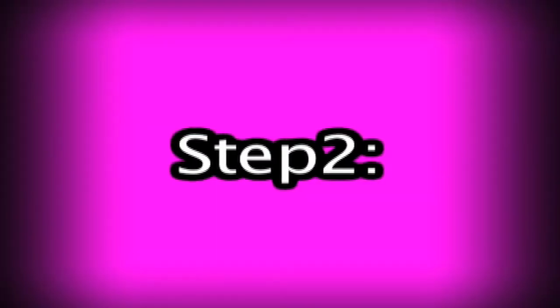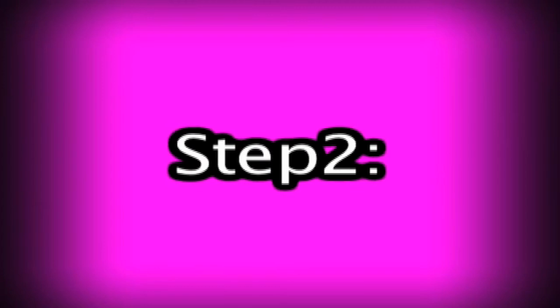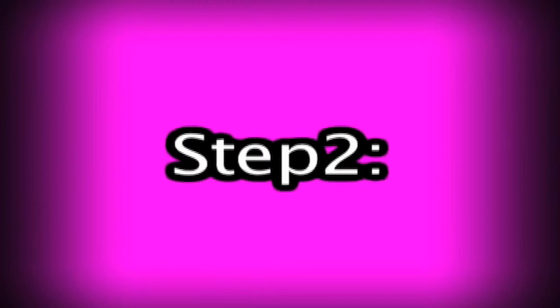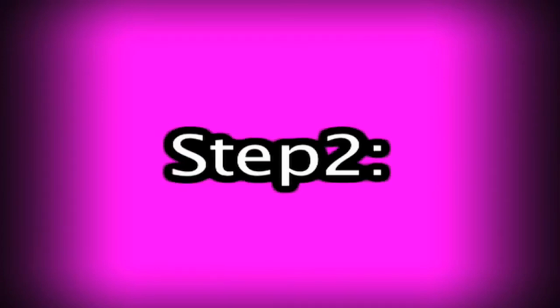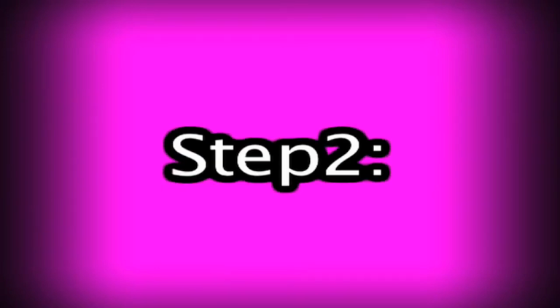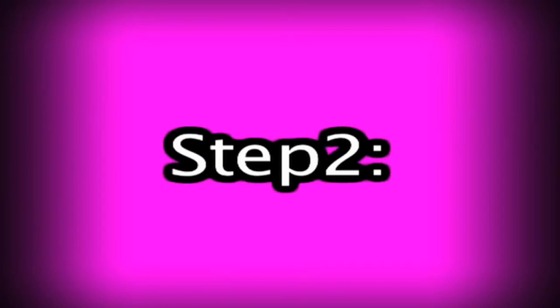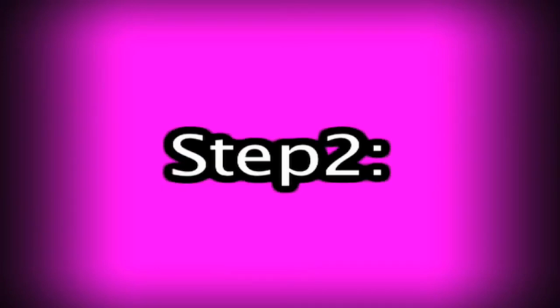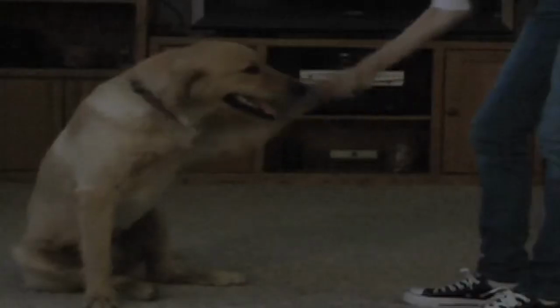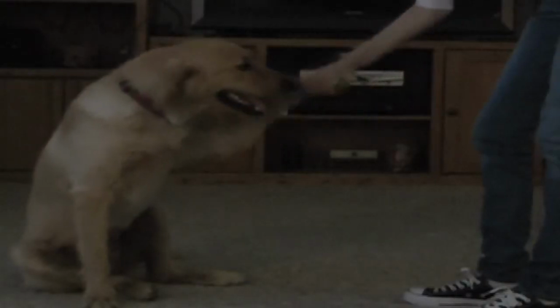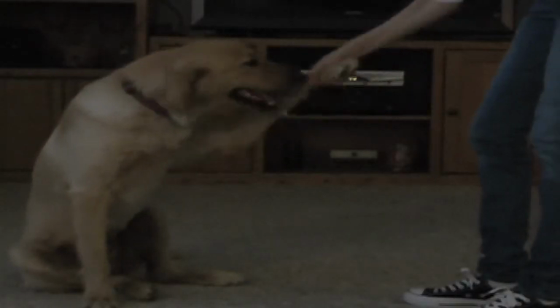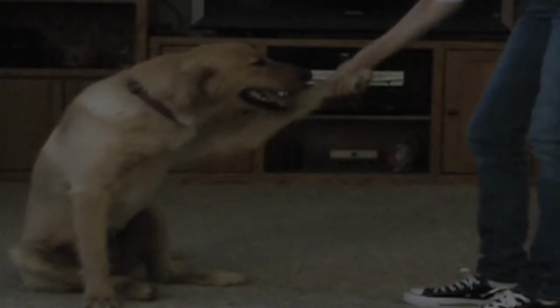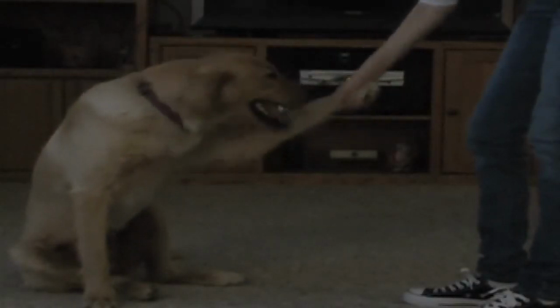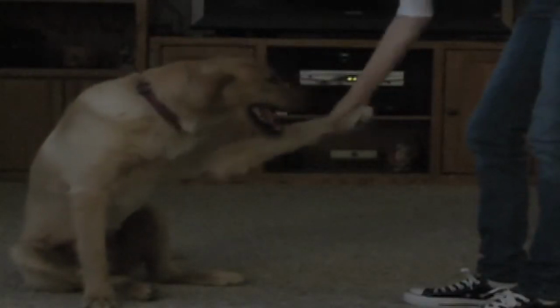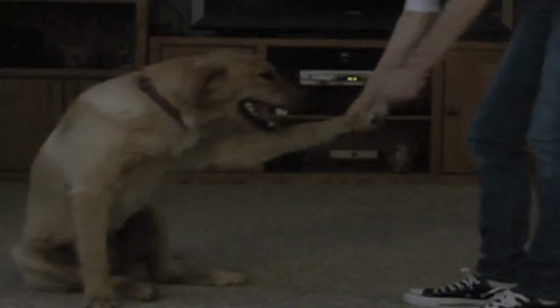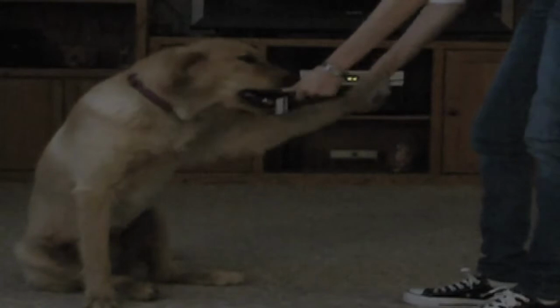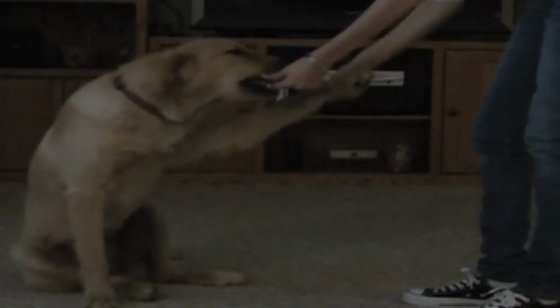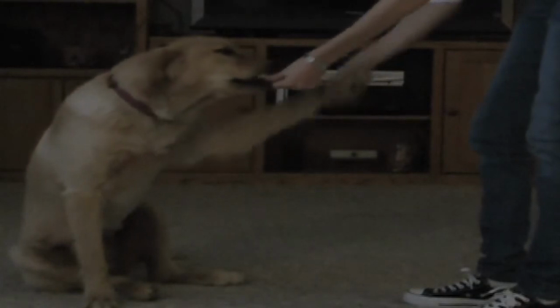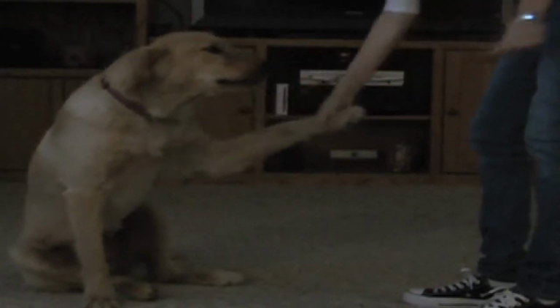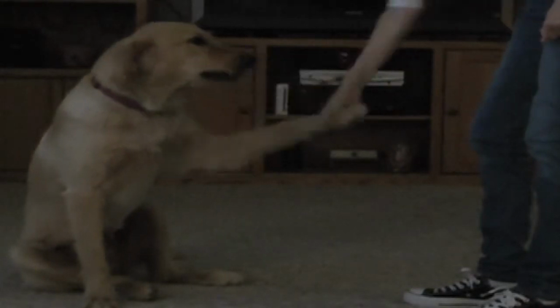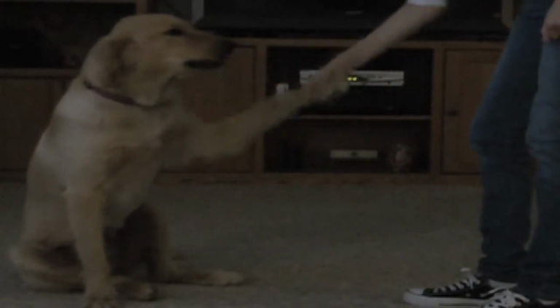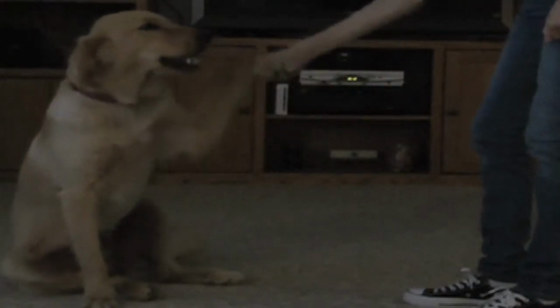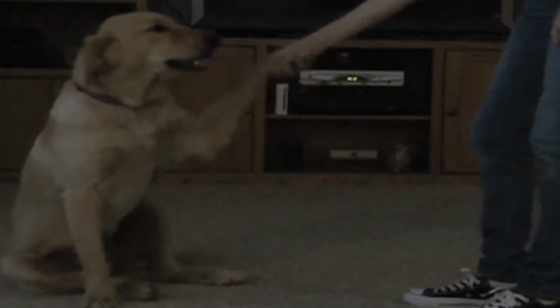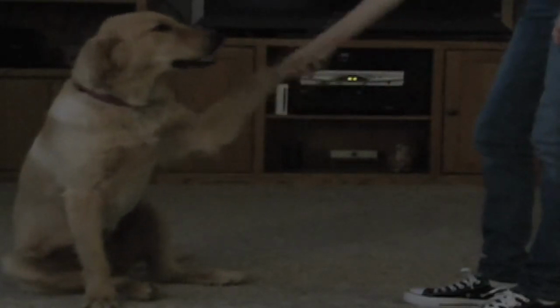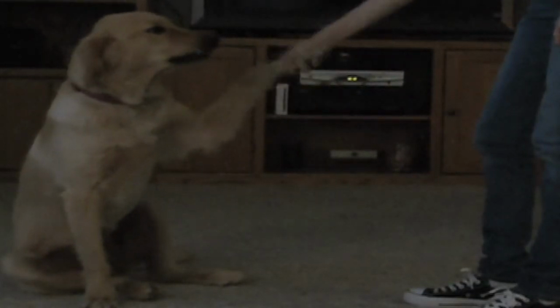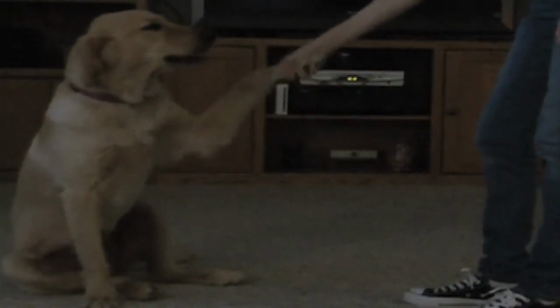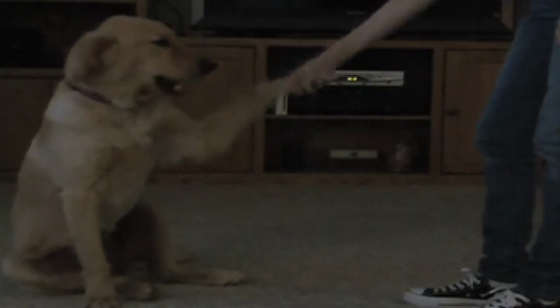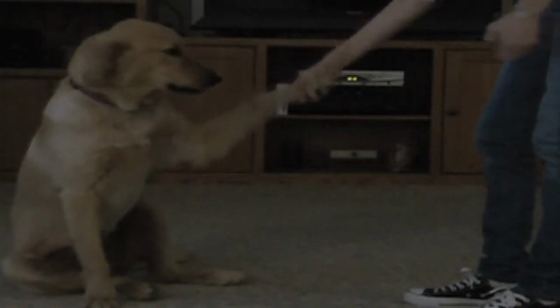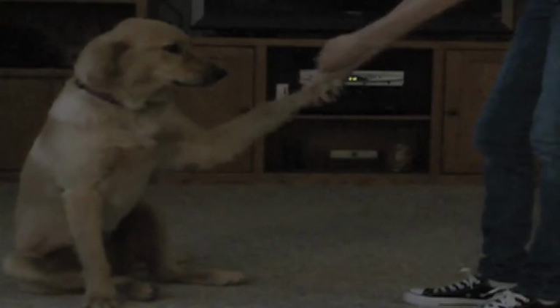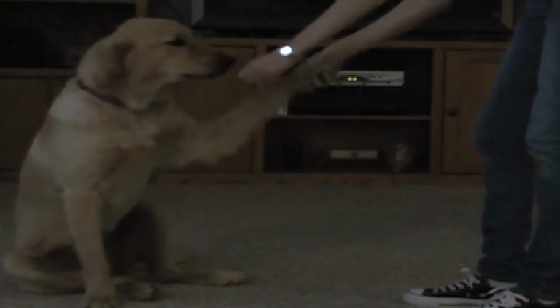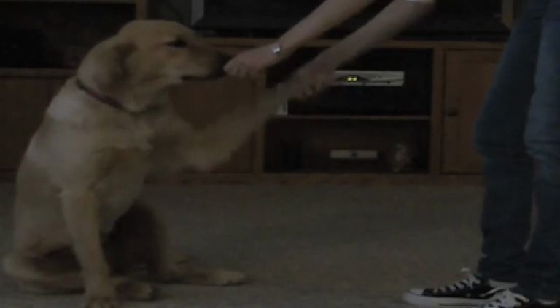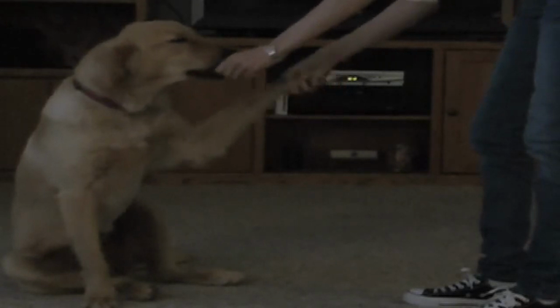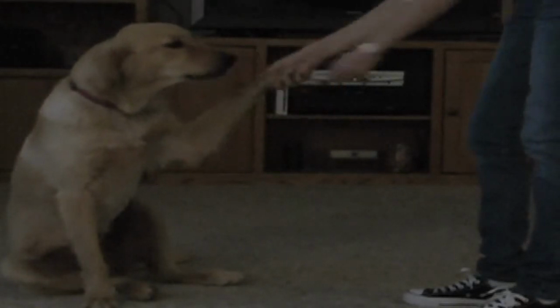Step 2. Put your dog in the sitting position. Grab his paw and shake it. Periodically give him treats and tell him to shake, or paw, or high five.